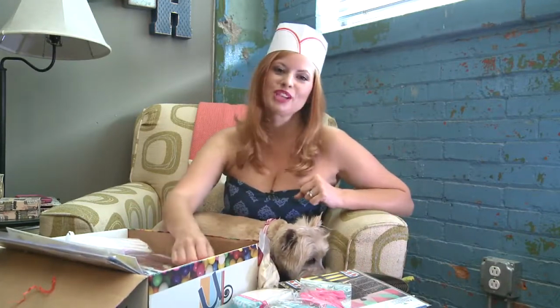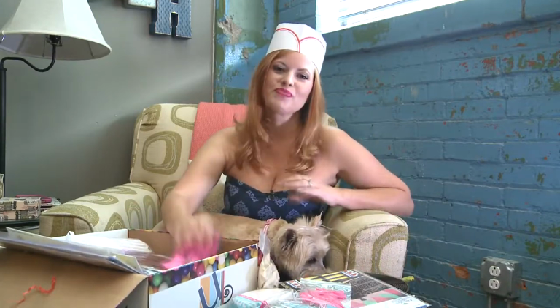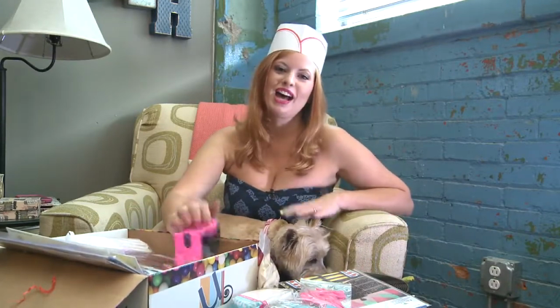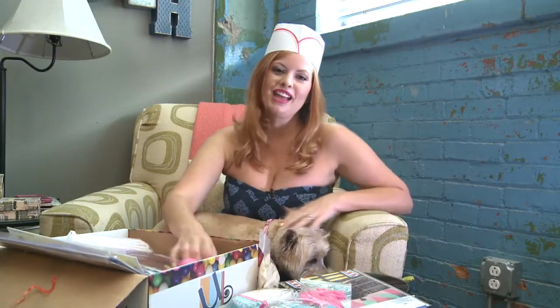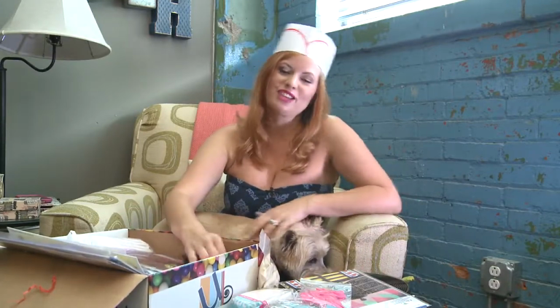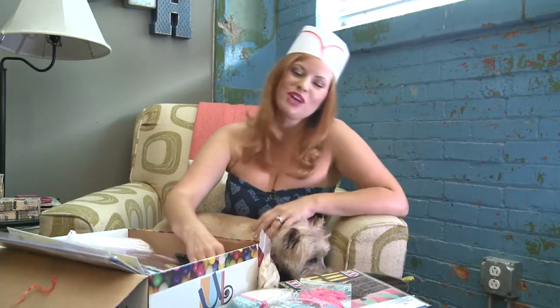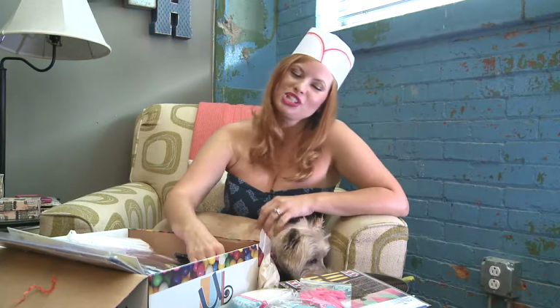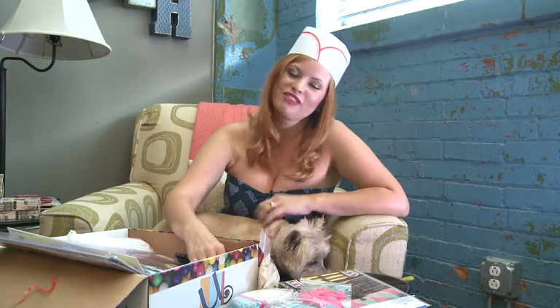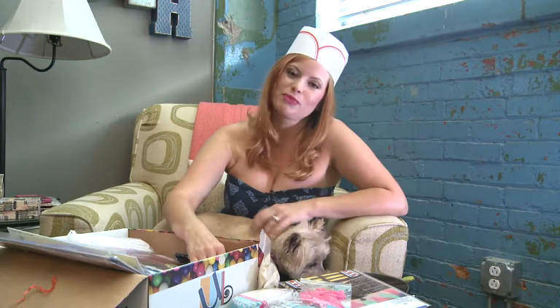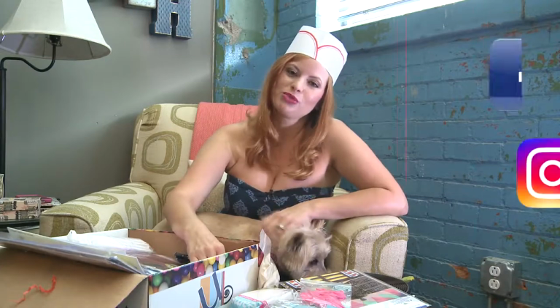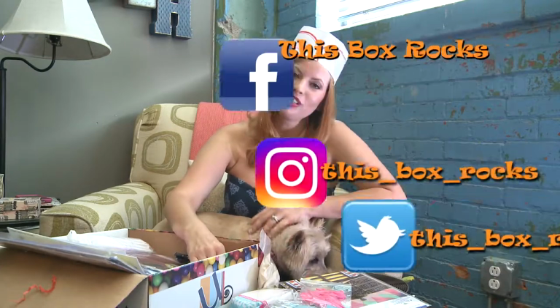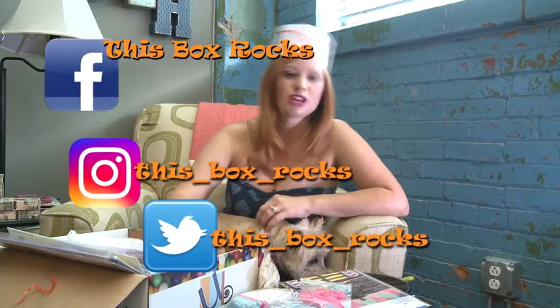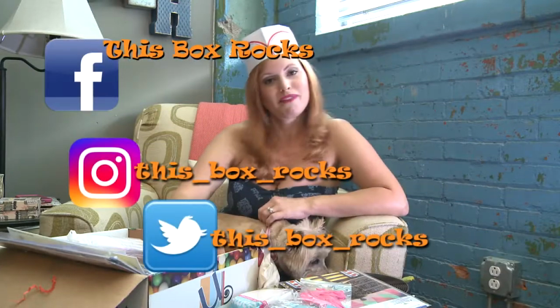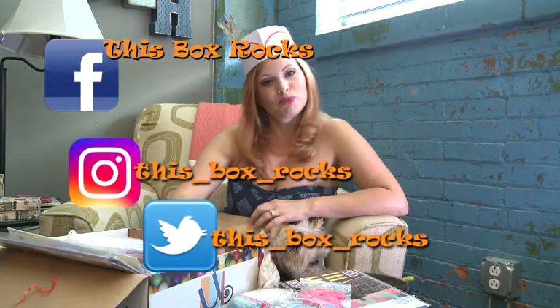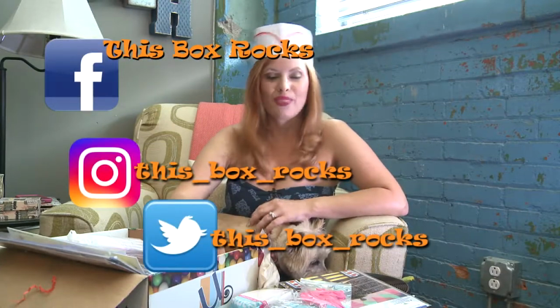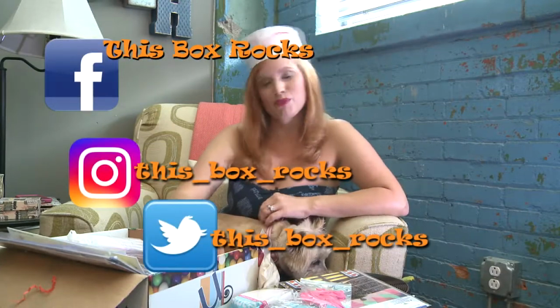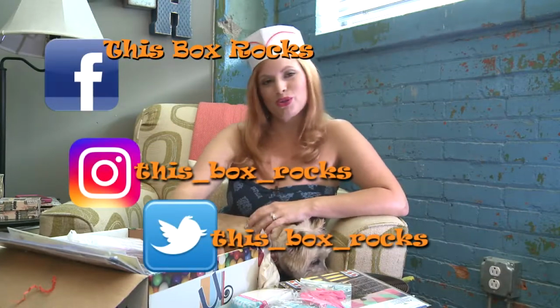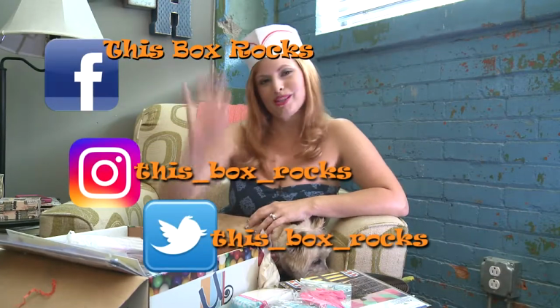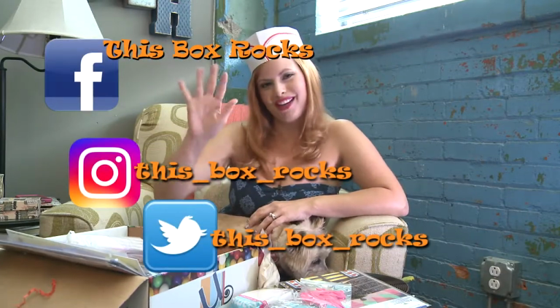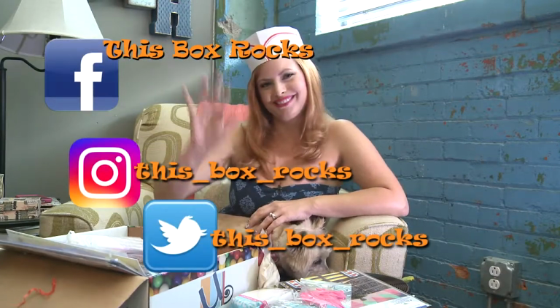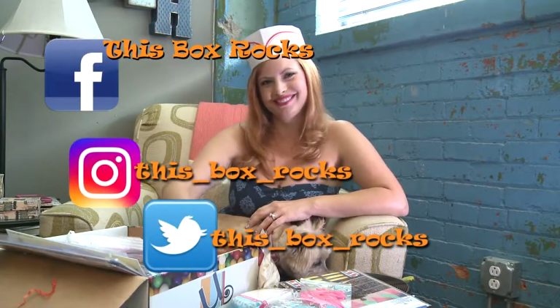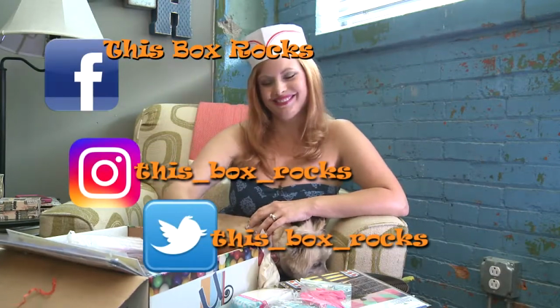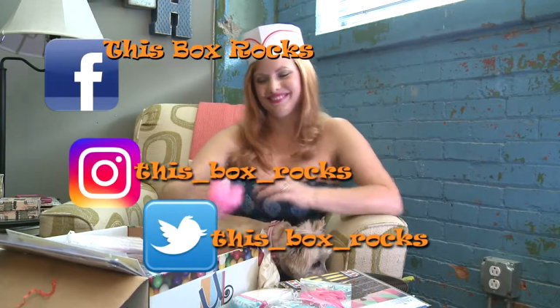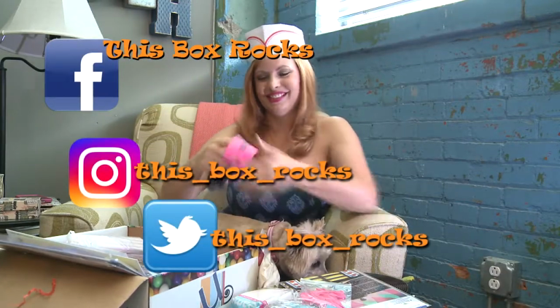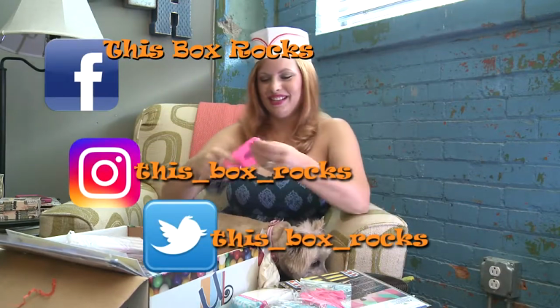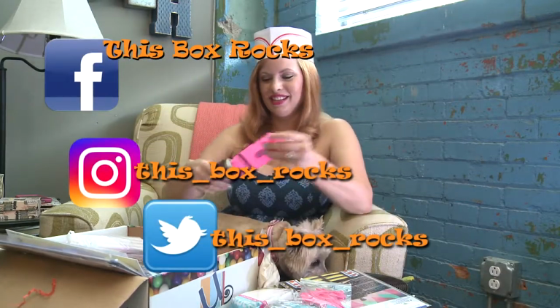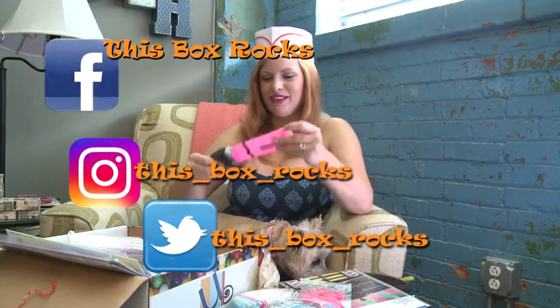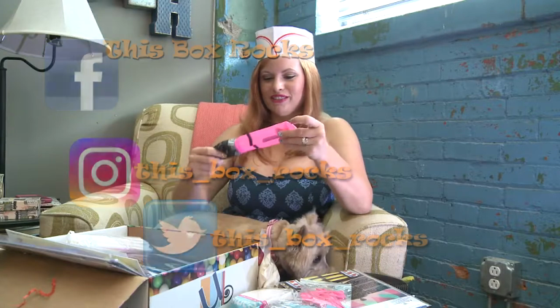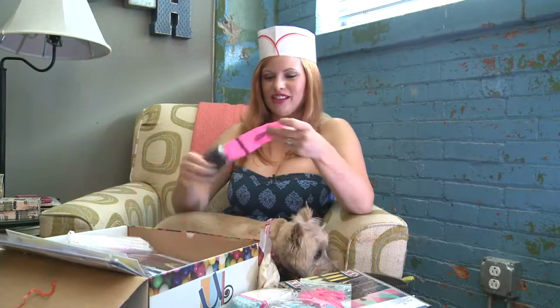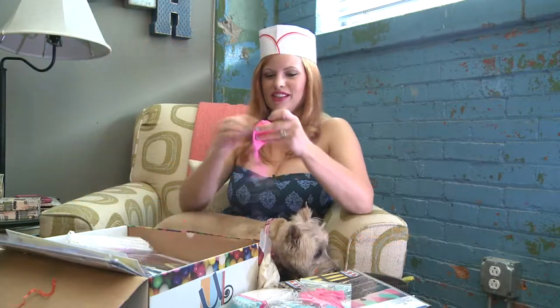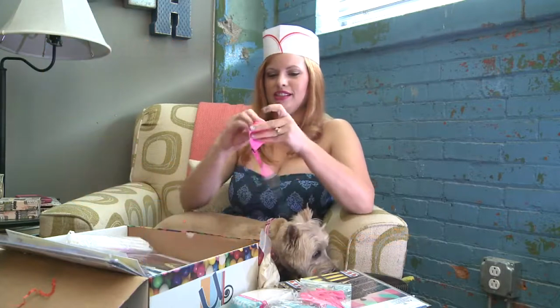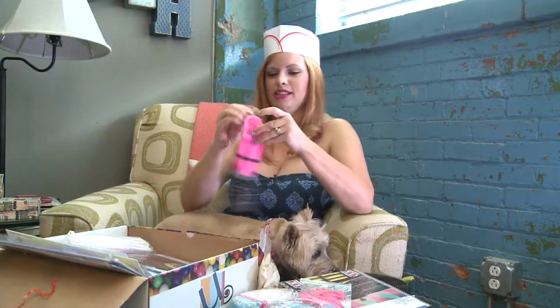Thank you for watching. You can follow me on Twitter, Instagram, and Facebook at MissBoxRocks. Bye — I feel like that was fun.